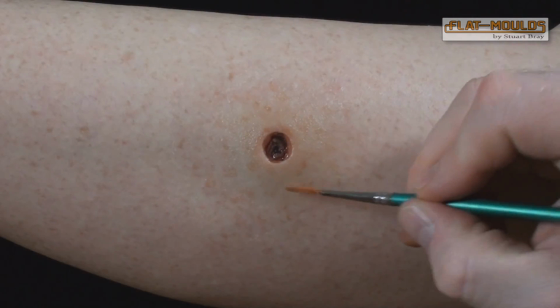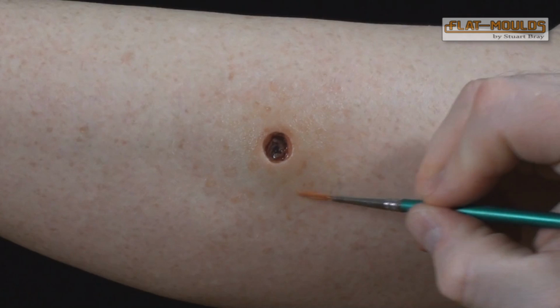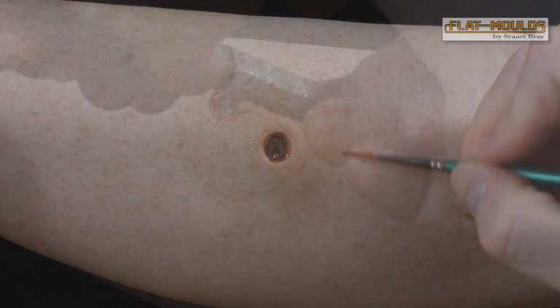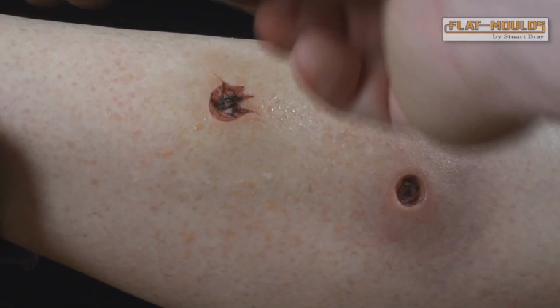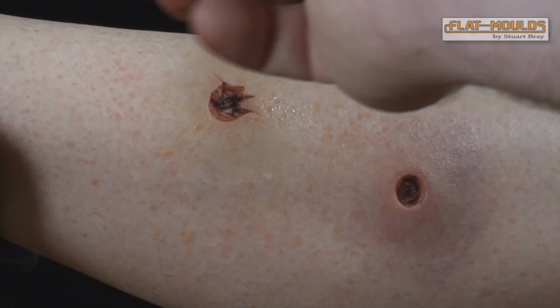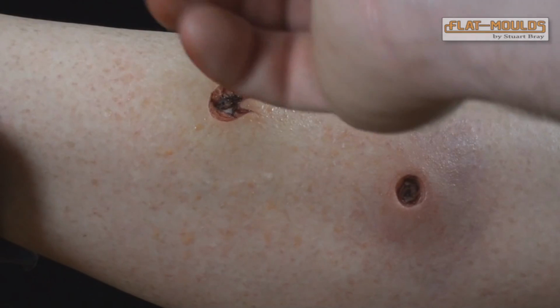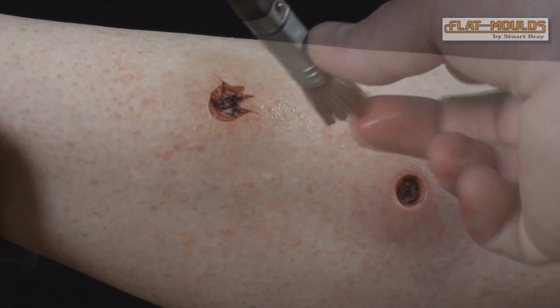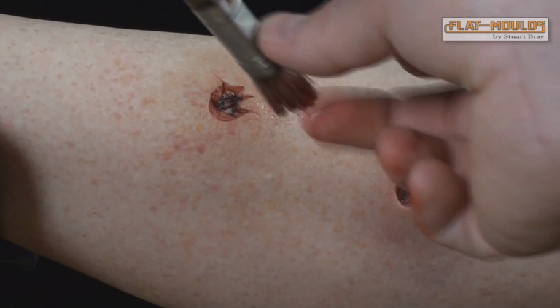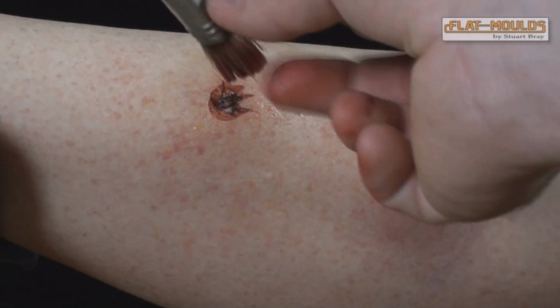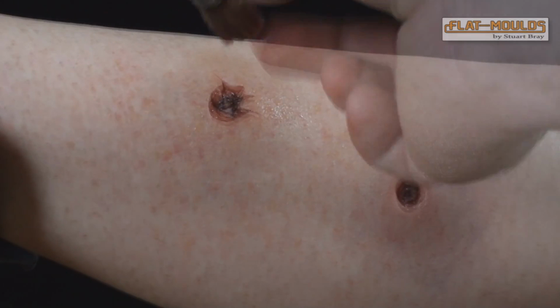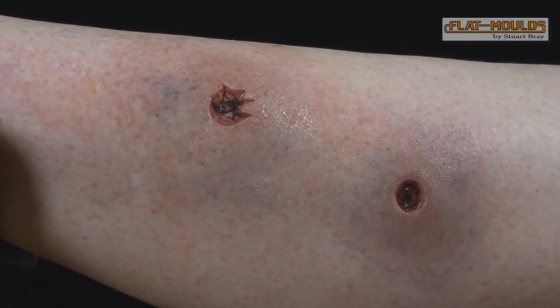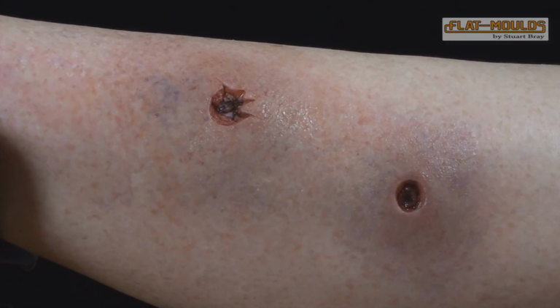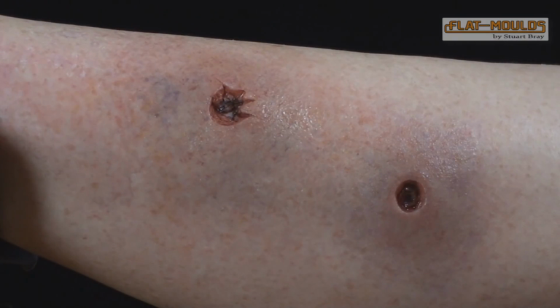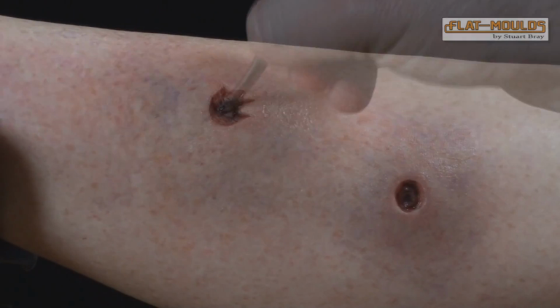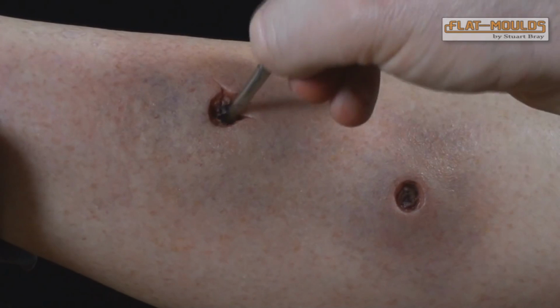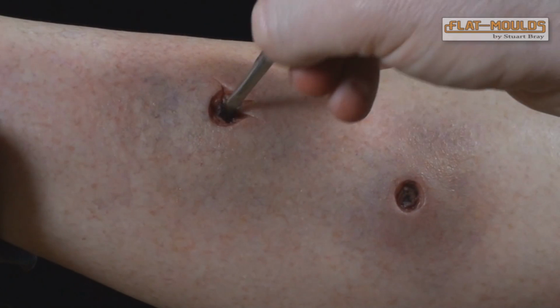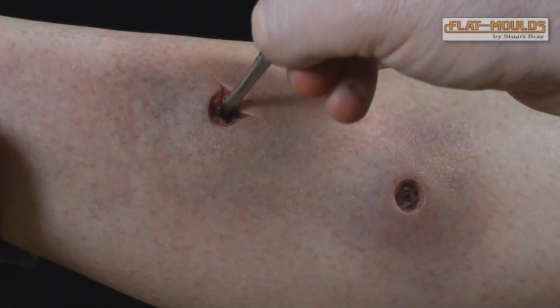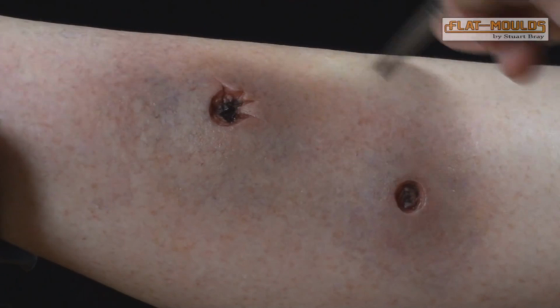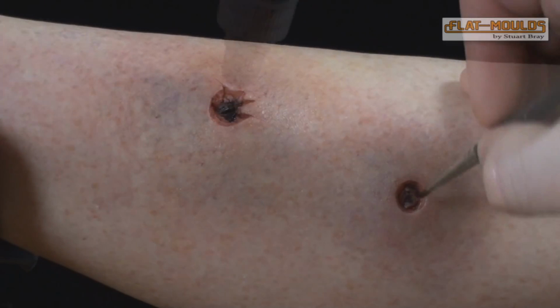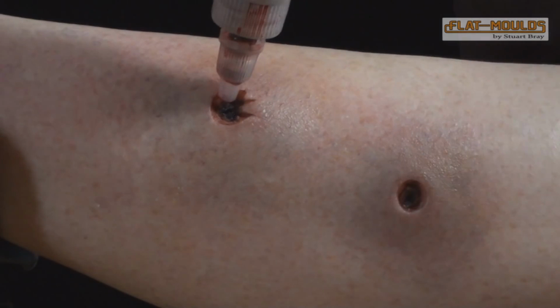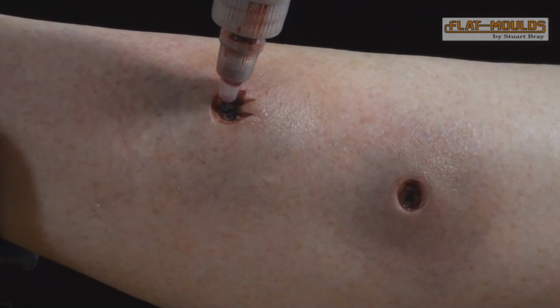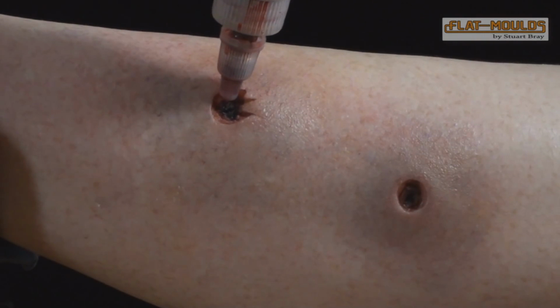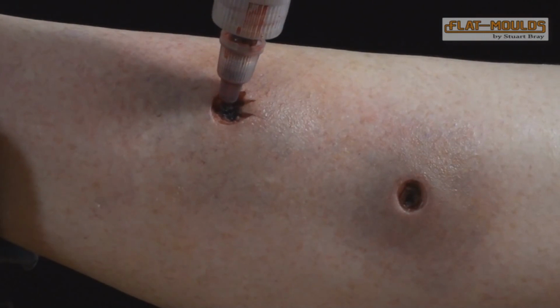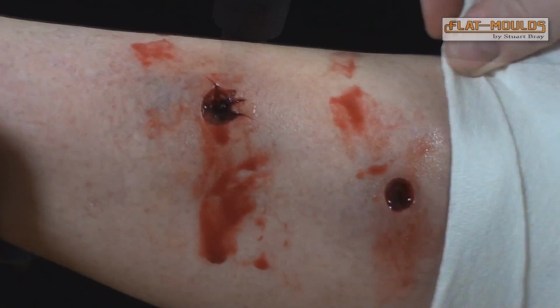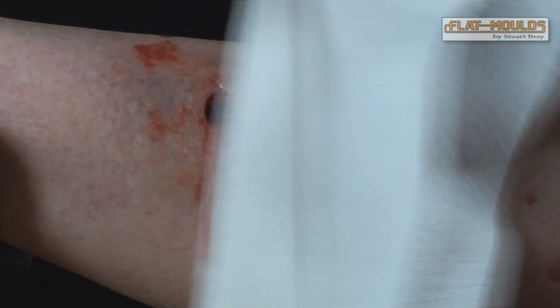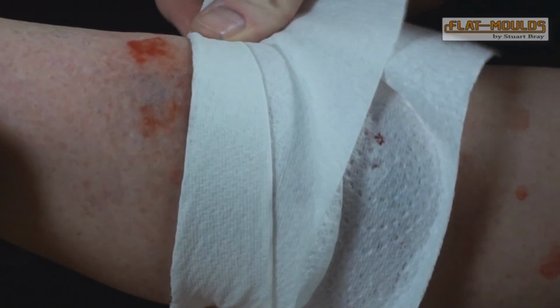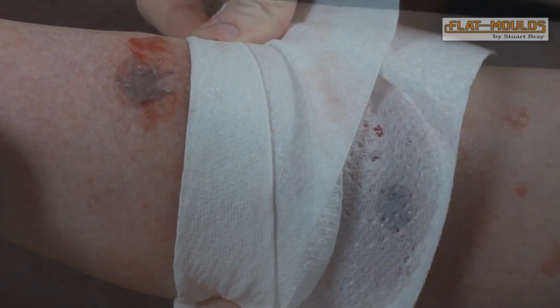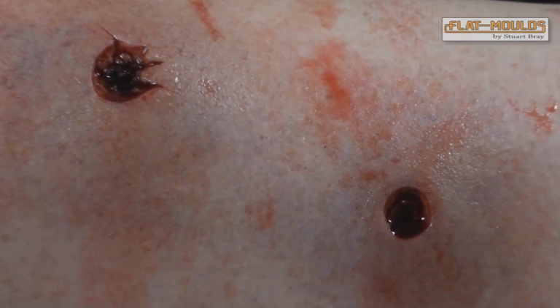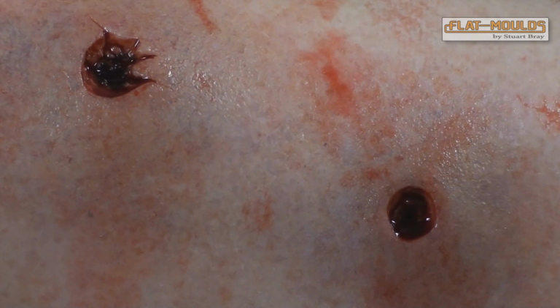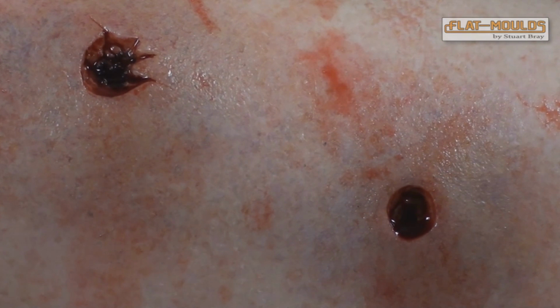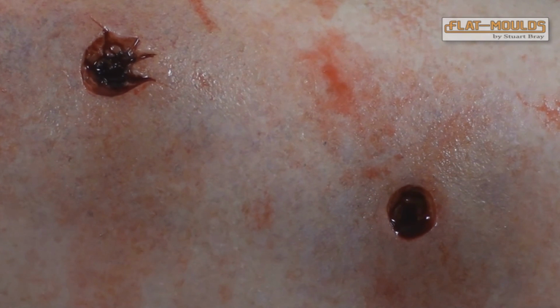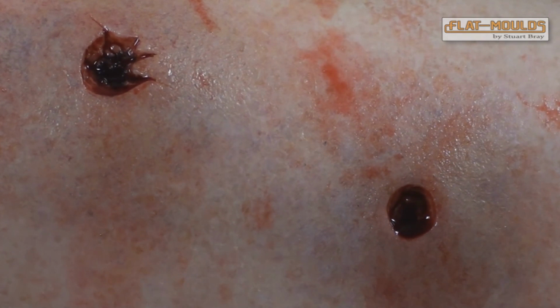Apply thin washes of makeup to blend the piece into the skin and create the desired effect. I recommend using alcohol-based colors such as Skin Illustrator, although you can thin cream makeups using alcohol or surgical spirit. Now you're ready for your close up.